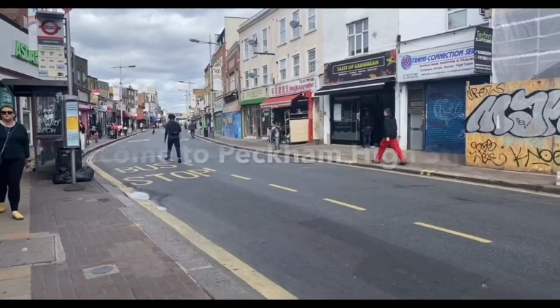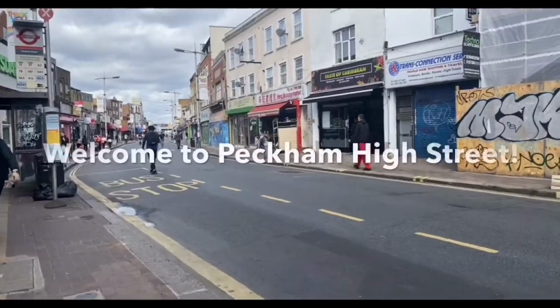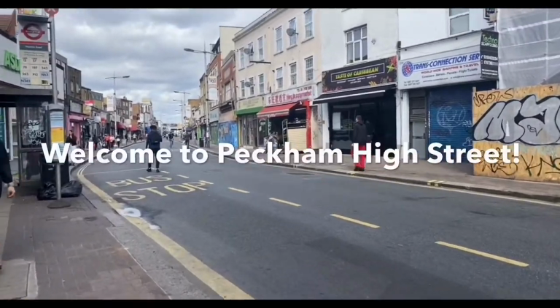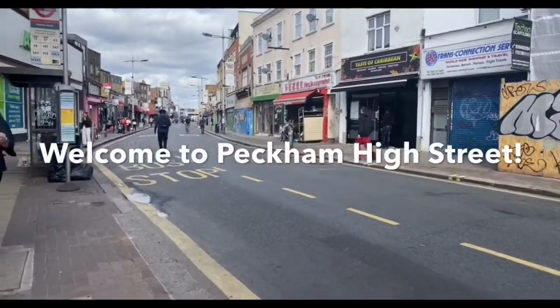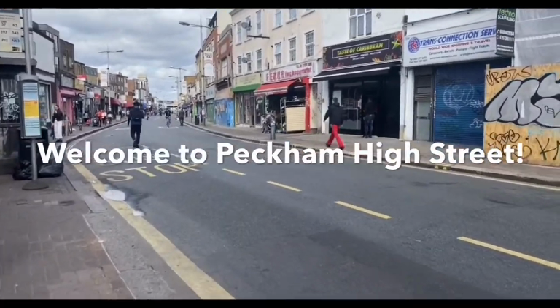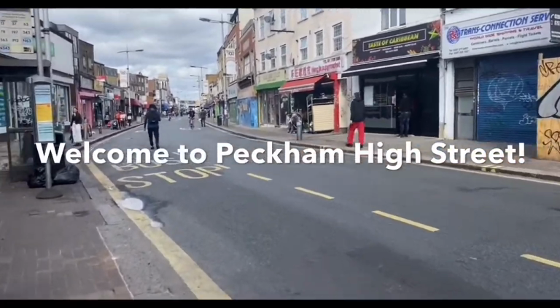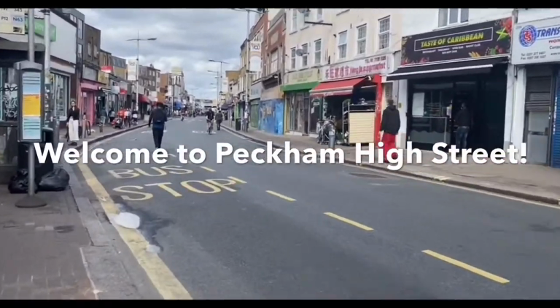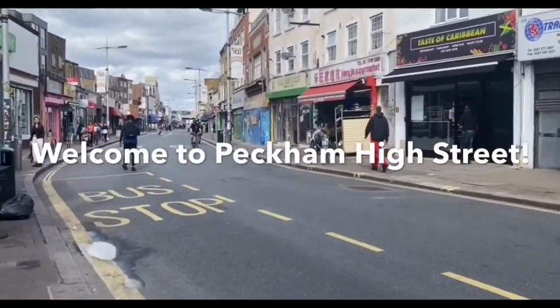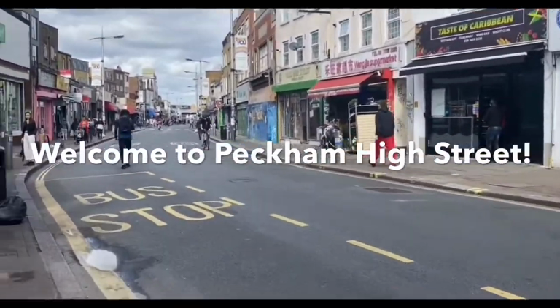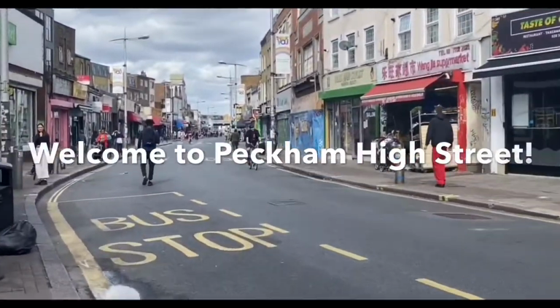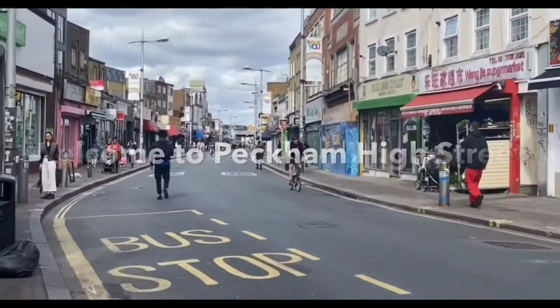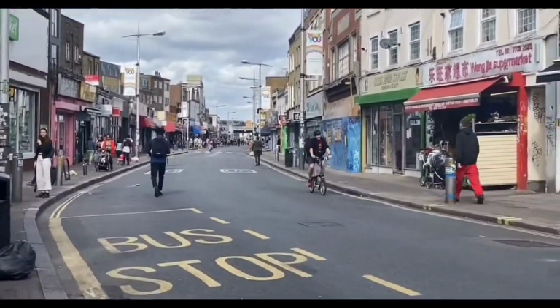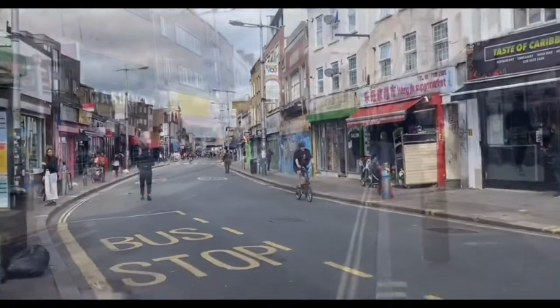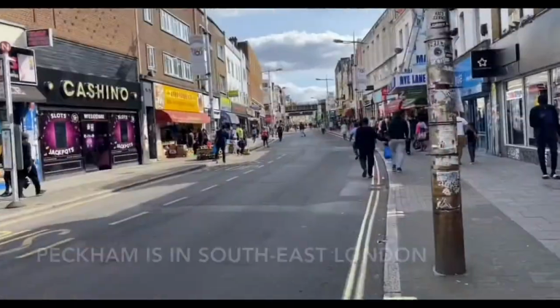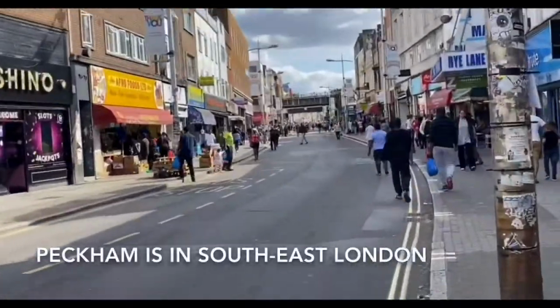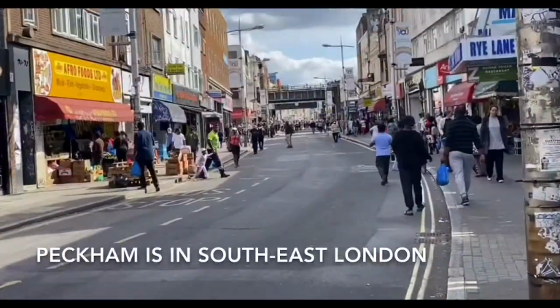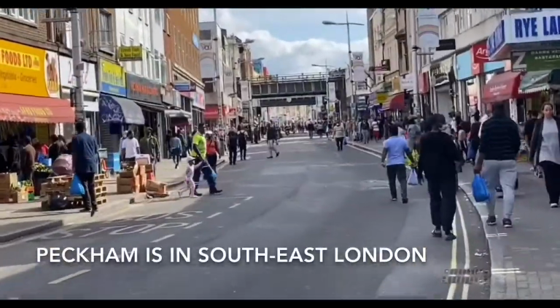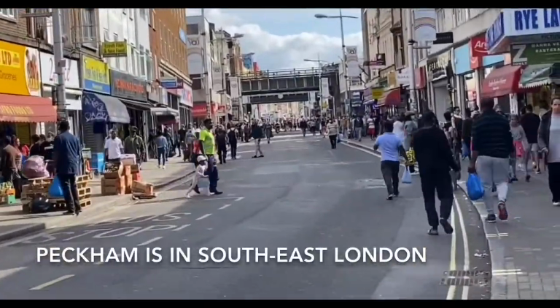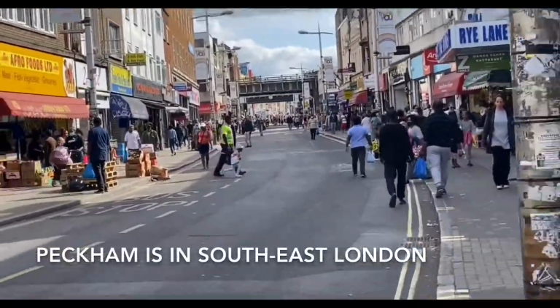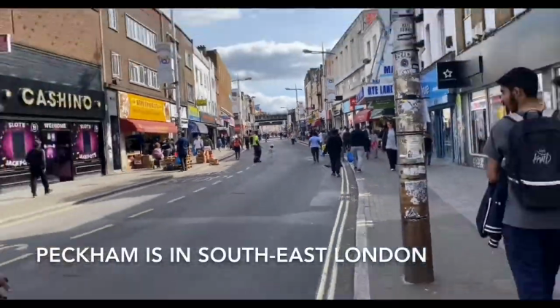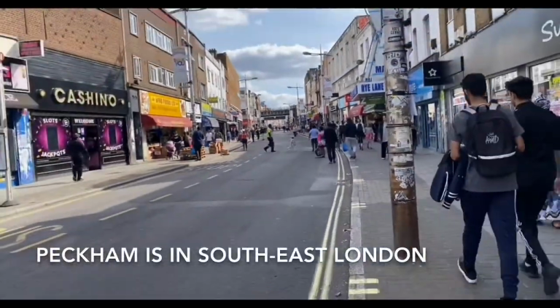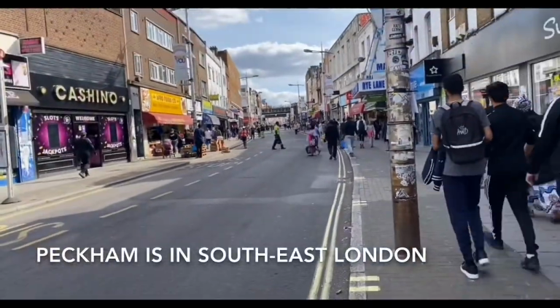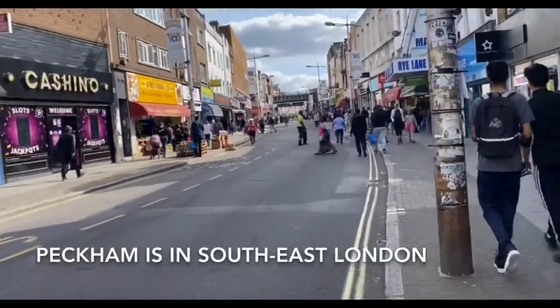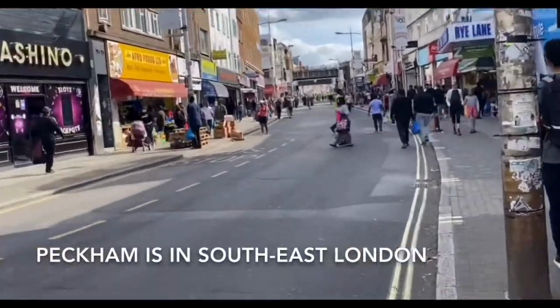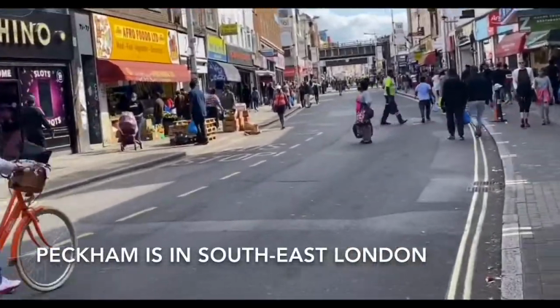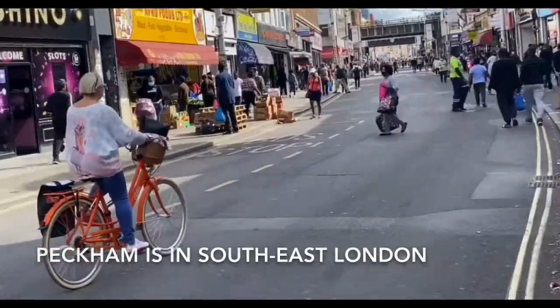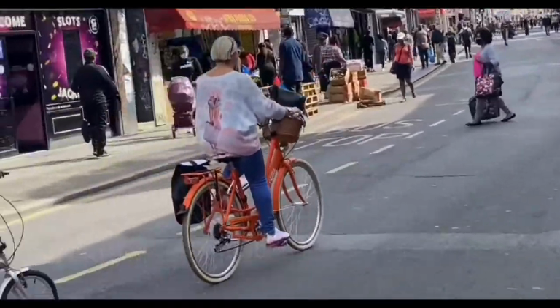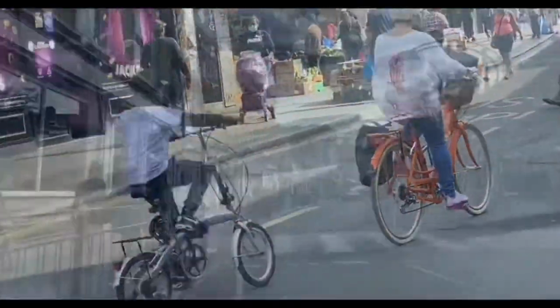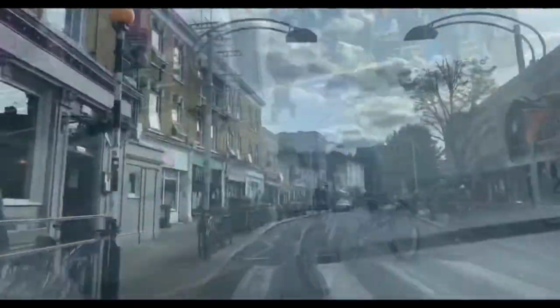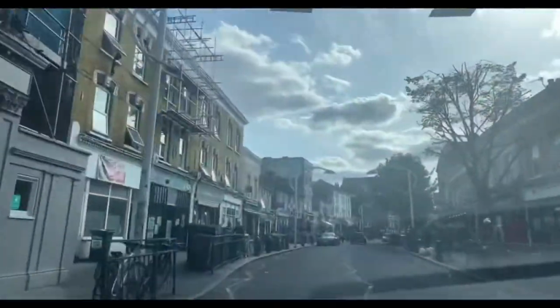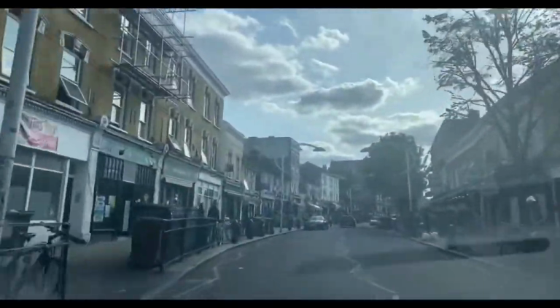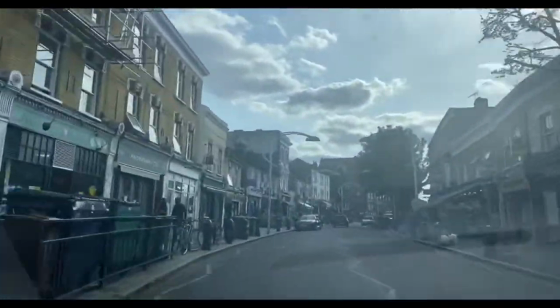Welcome to Peckham High Street. It is really busy here but there are a lot of things that you can do and a lot of things to see. Let's take a look.